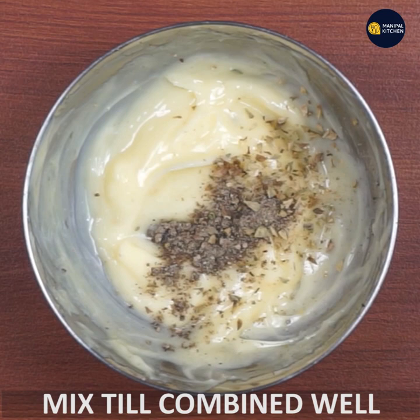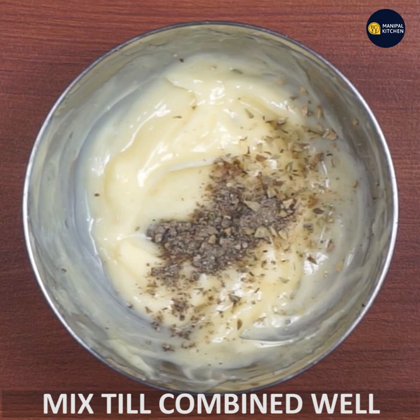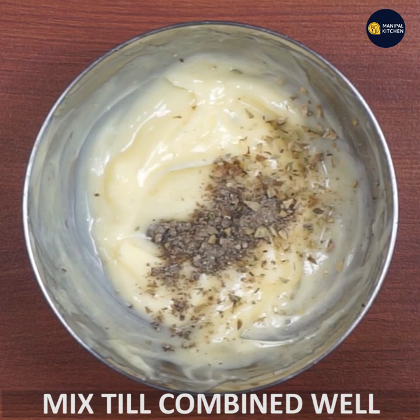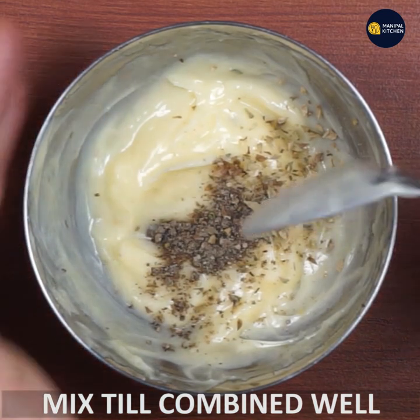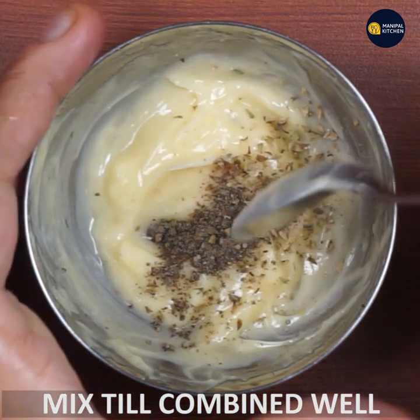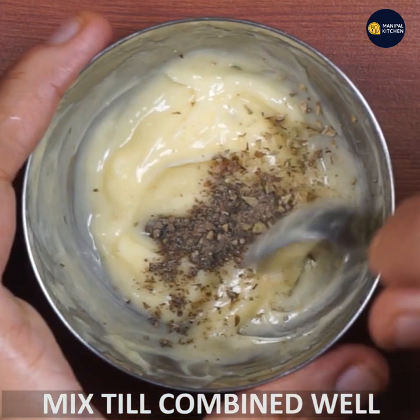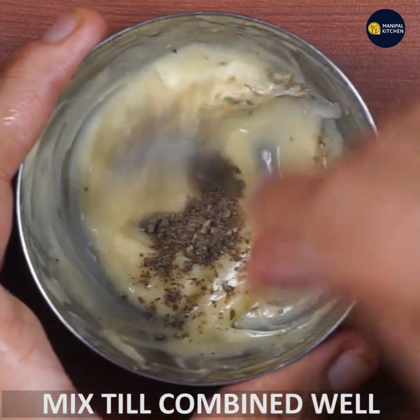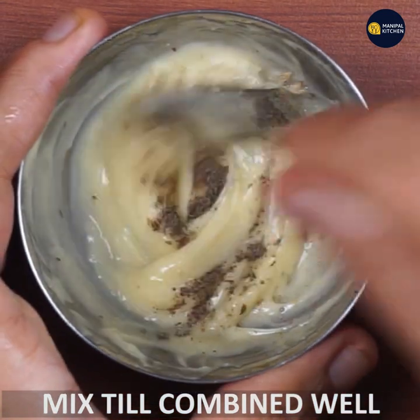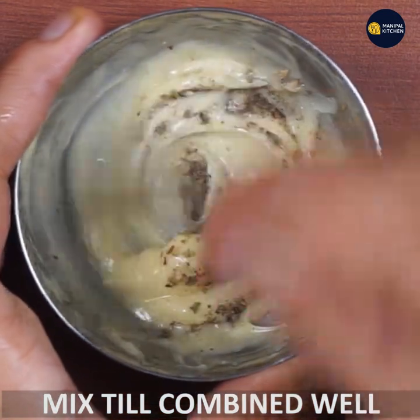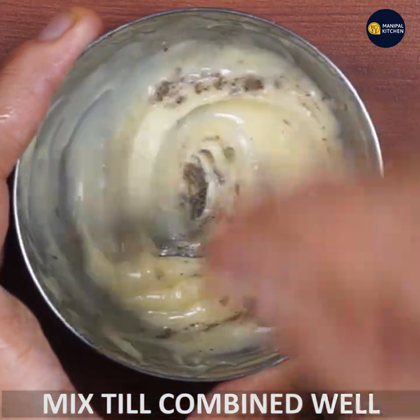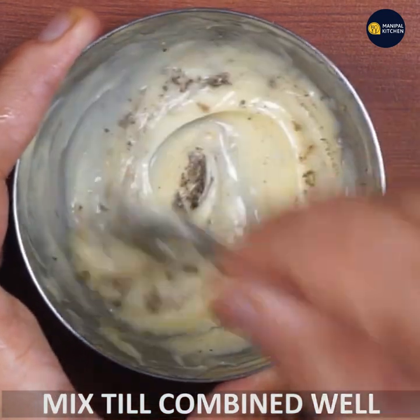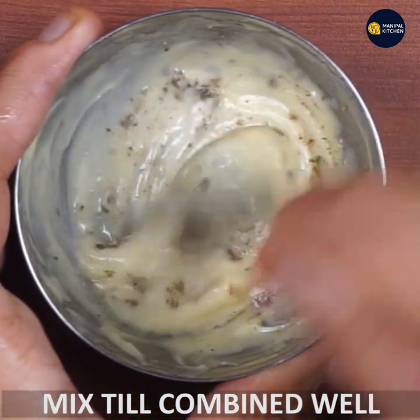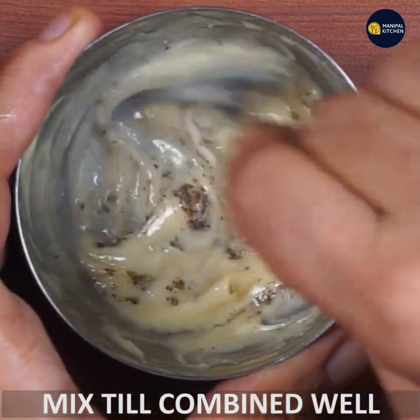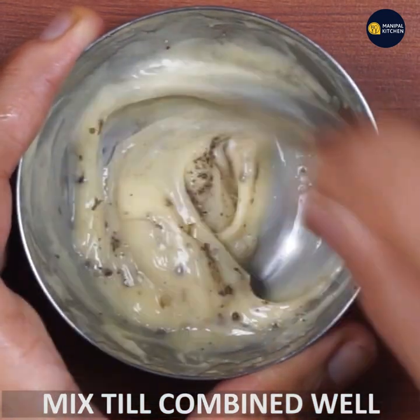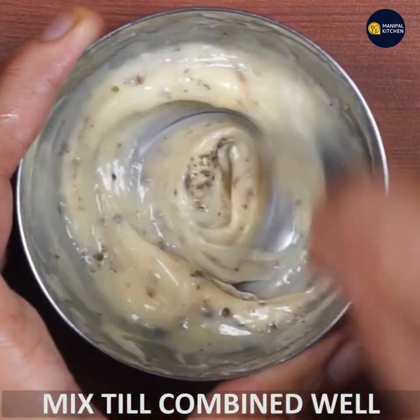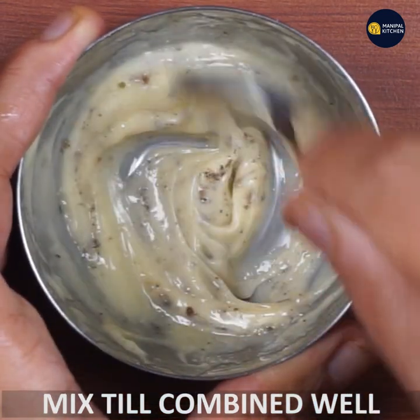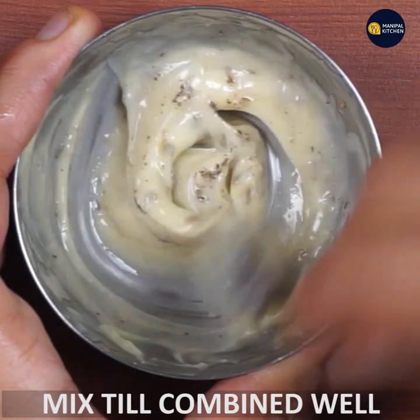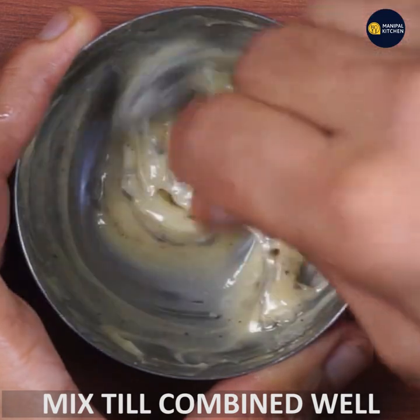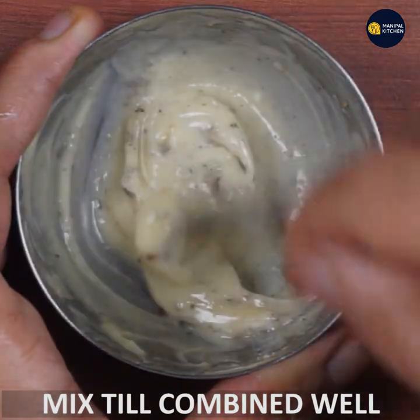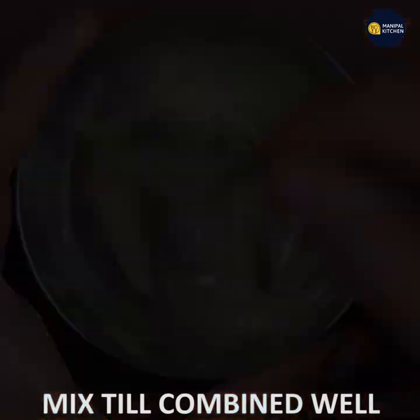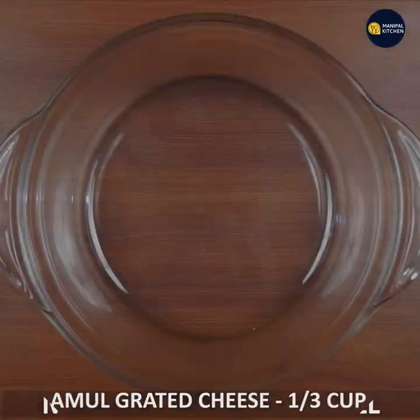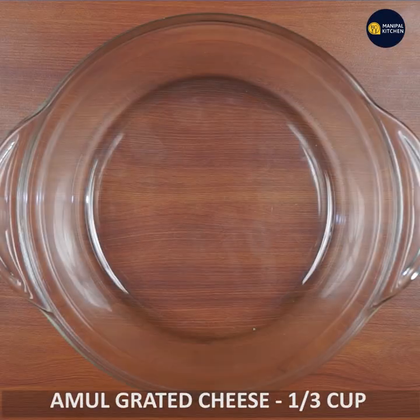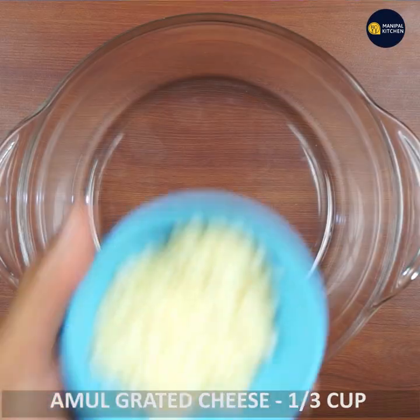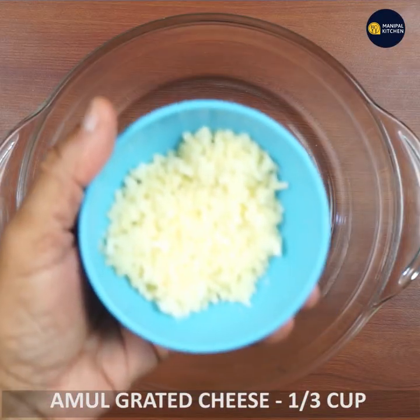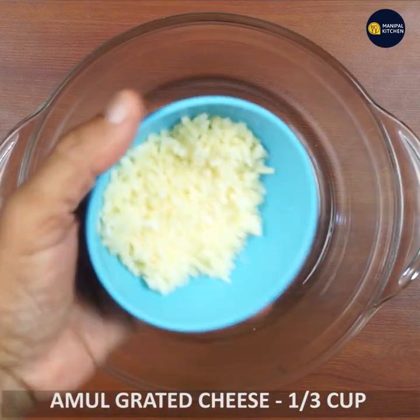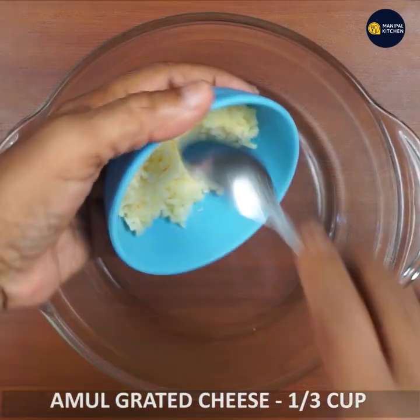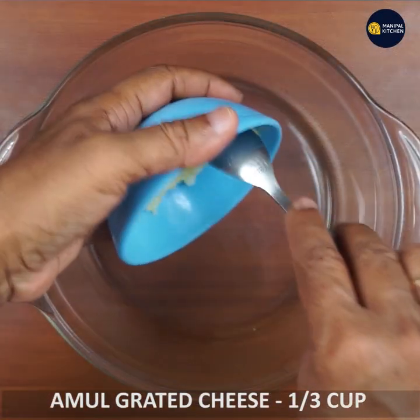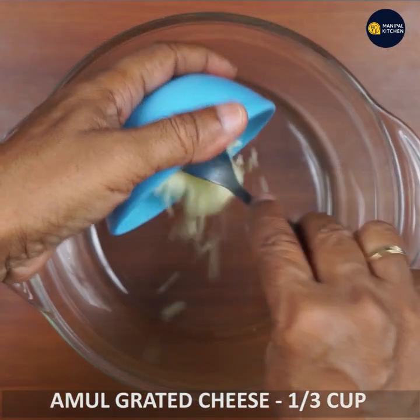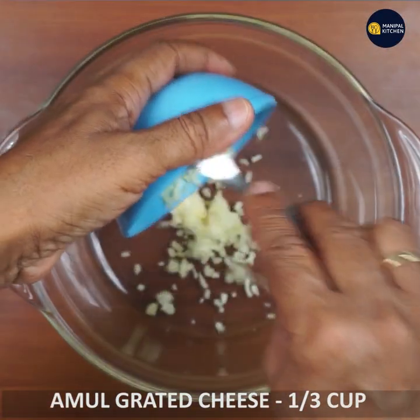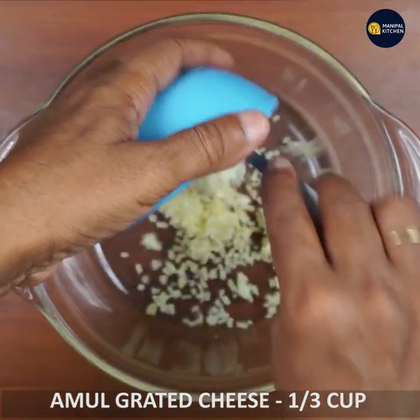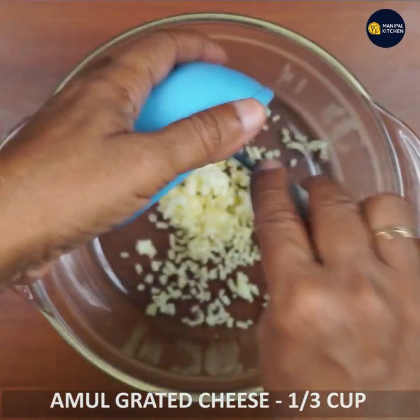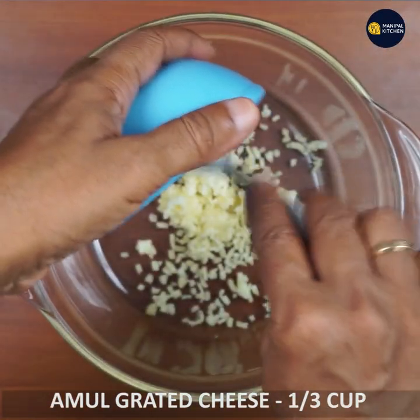Mix it well. Then add 1 to 3 cups of grated cheese.